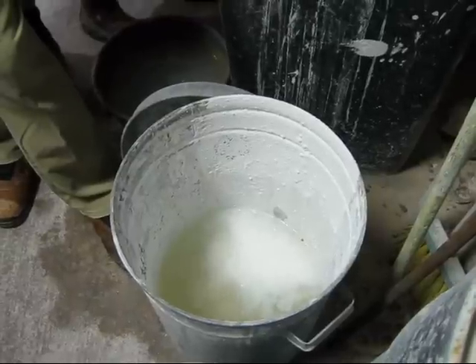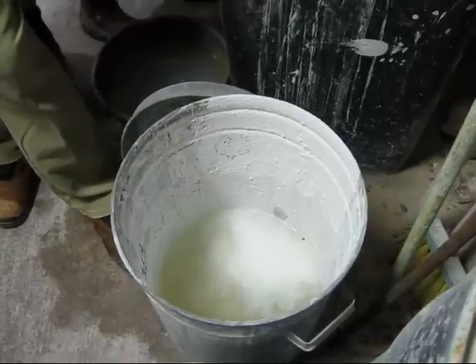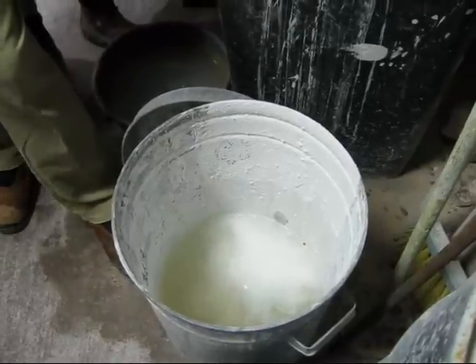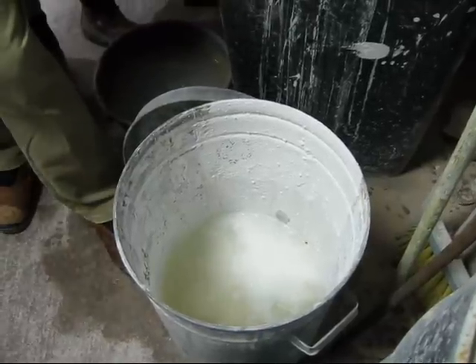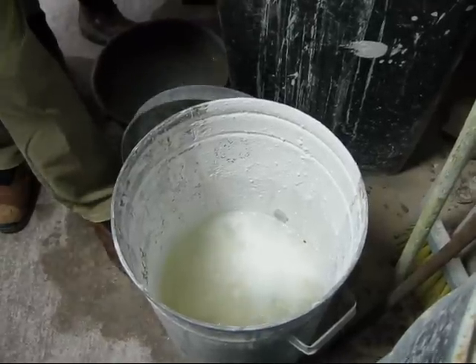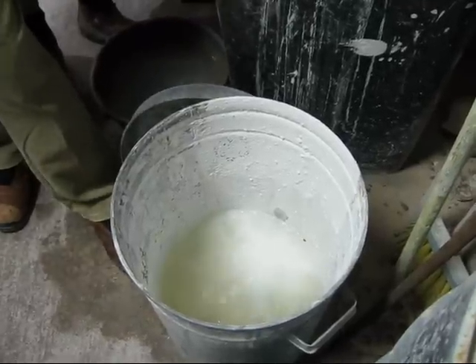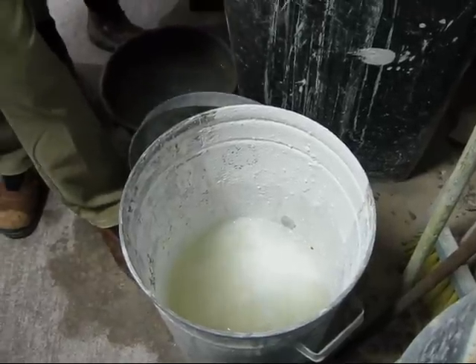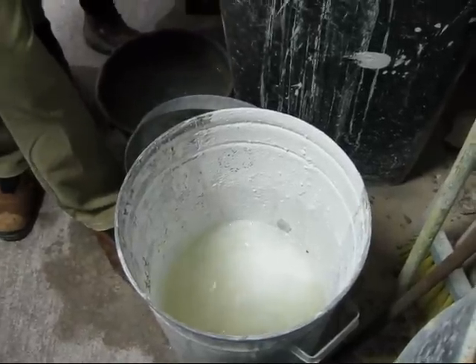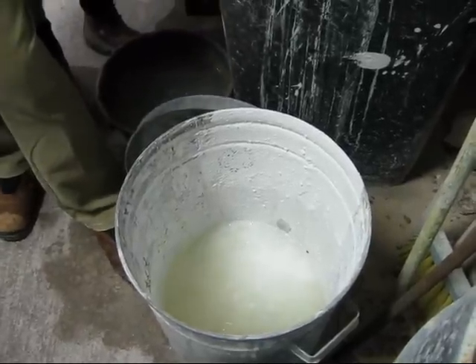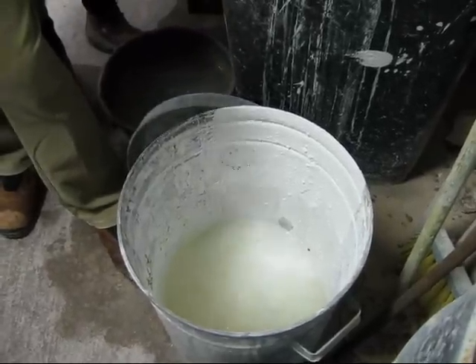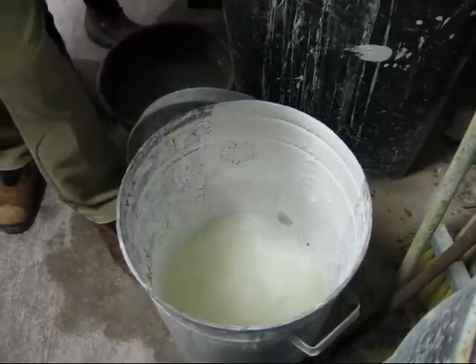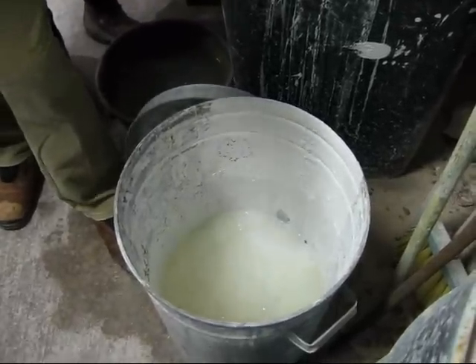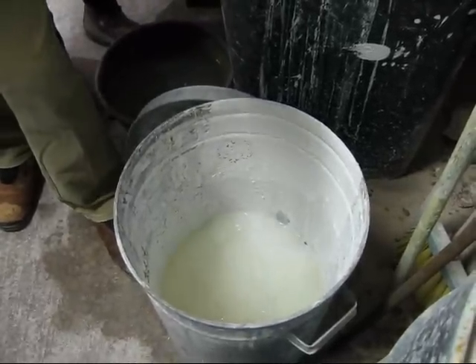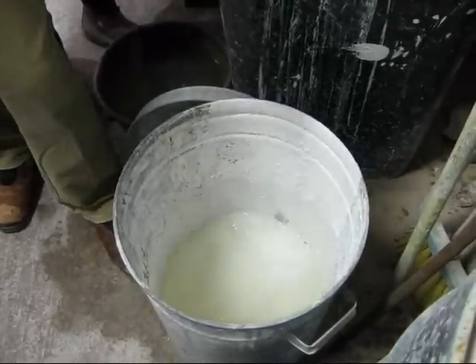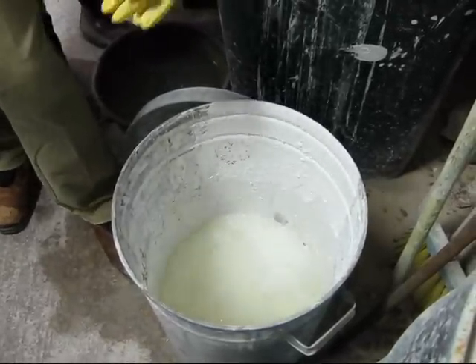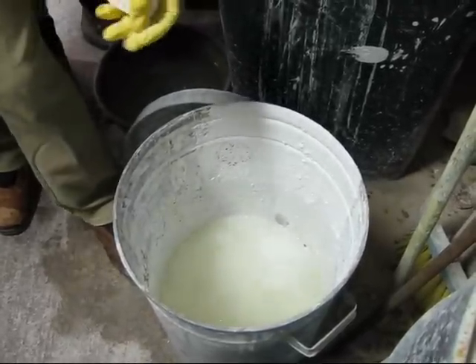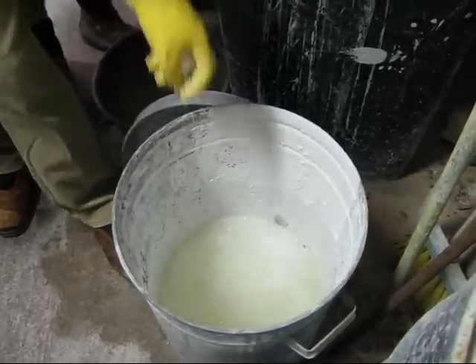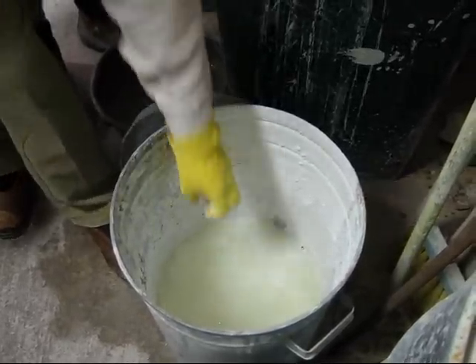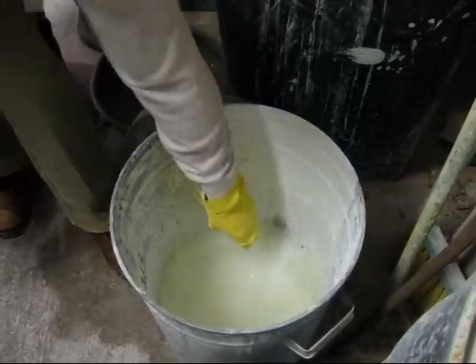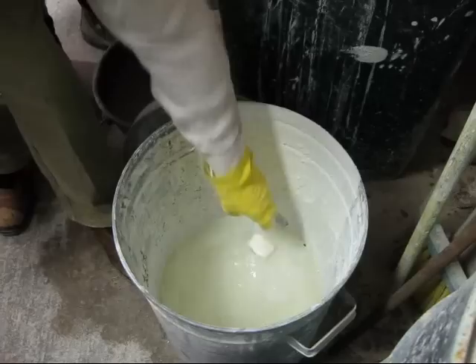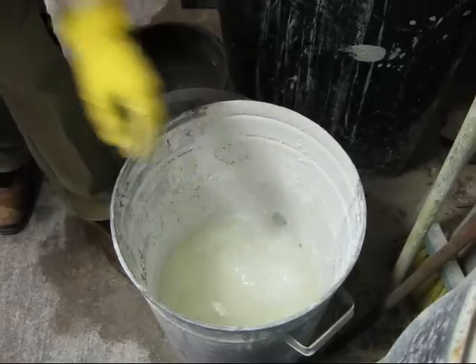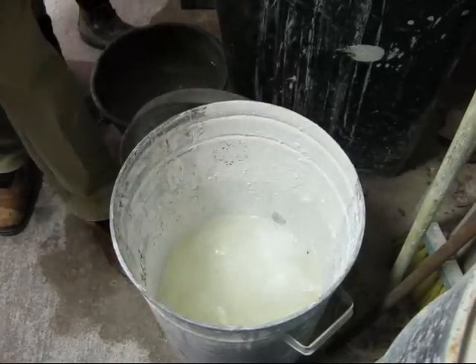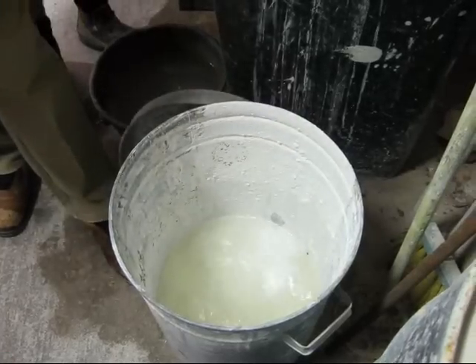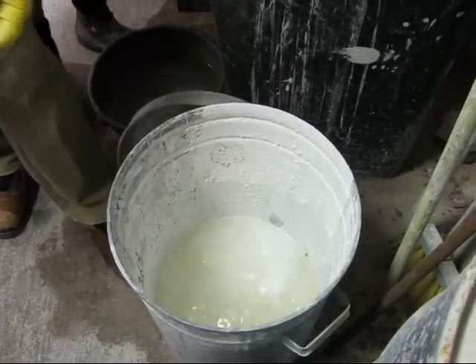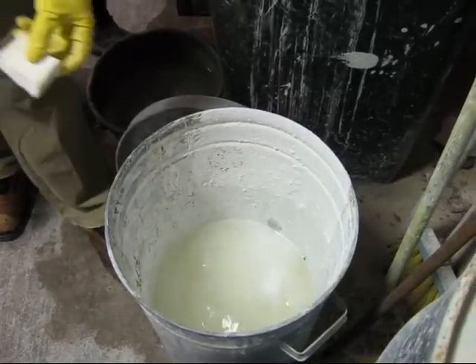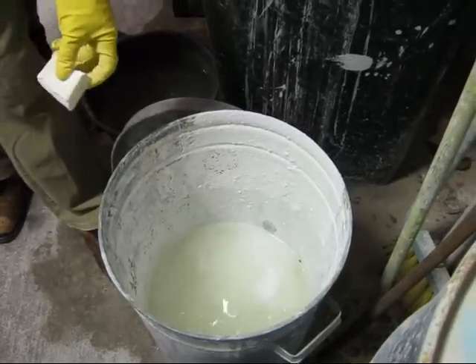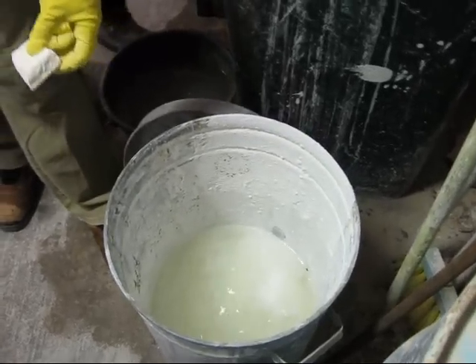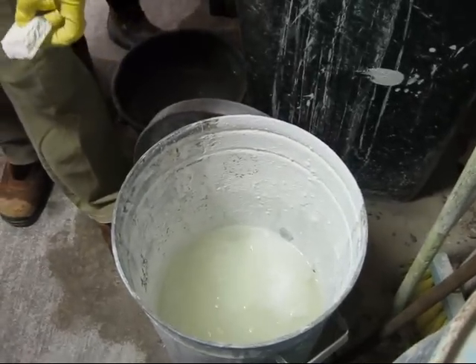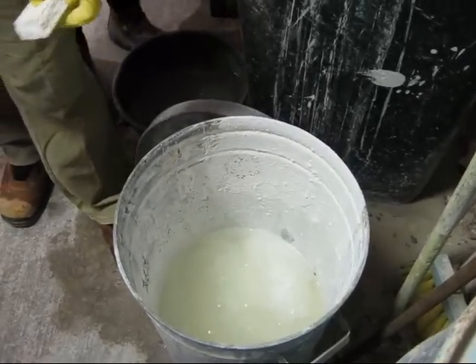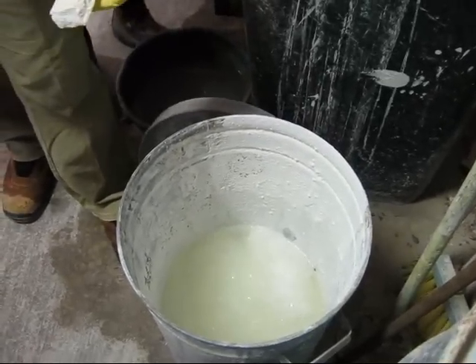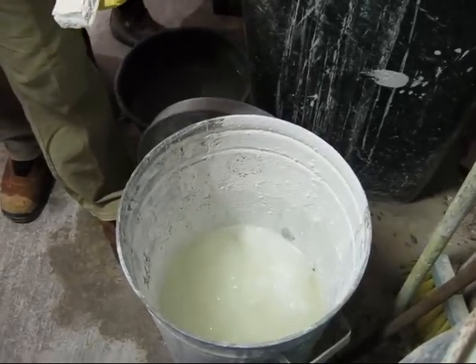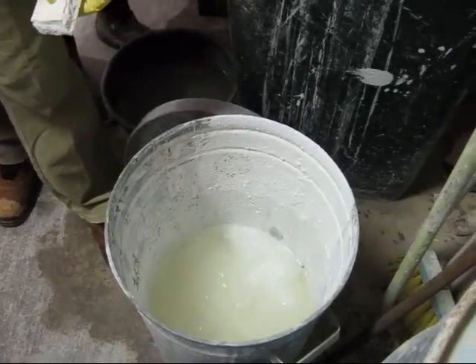So it's absorbing water and chemically pushing out heat. I've got to add it carefully so it doesn't bubble too much.